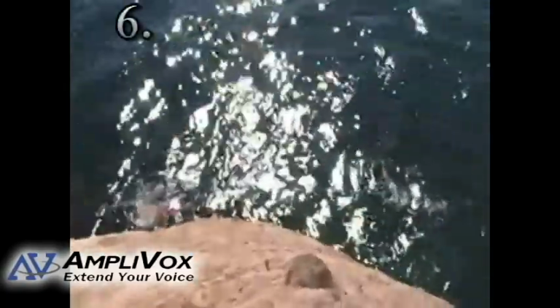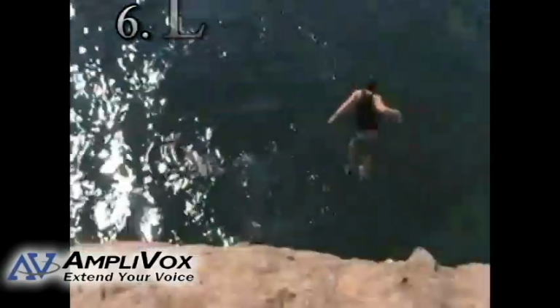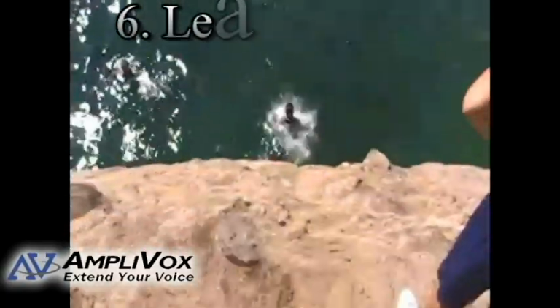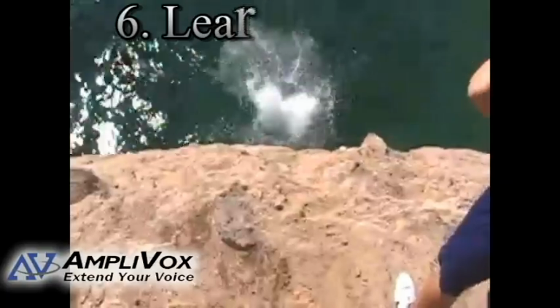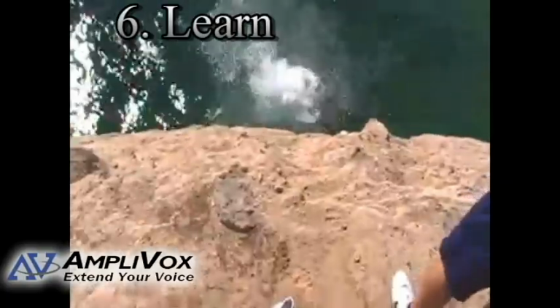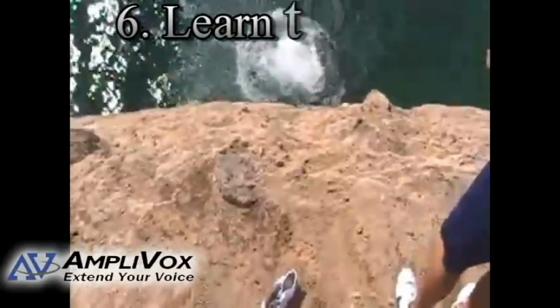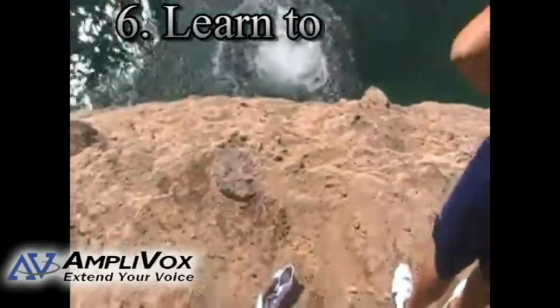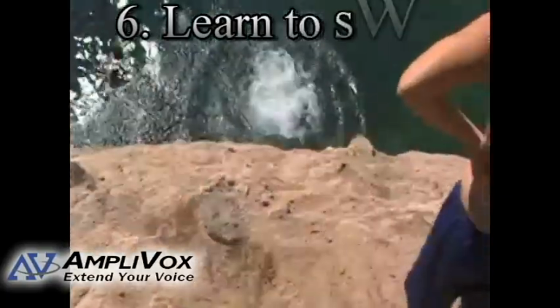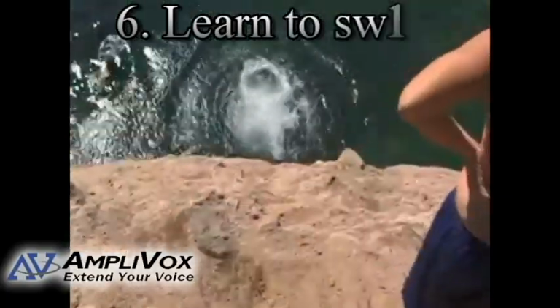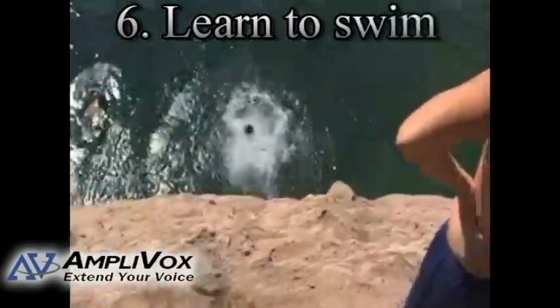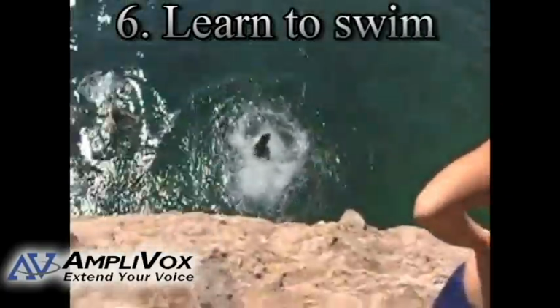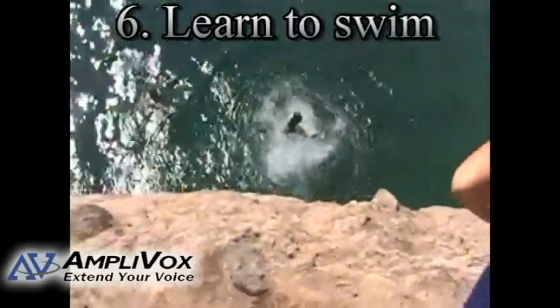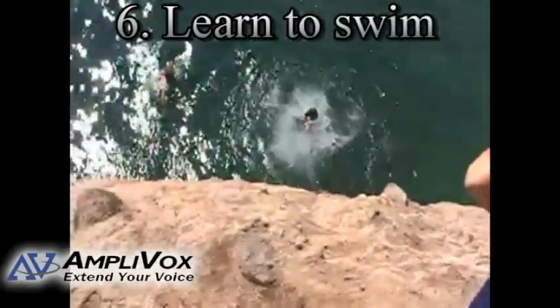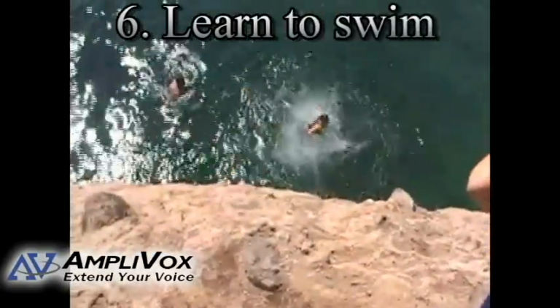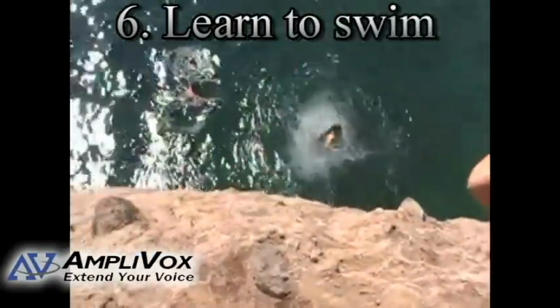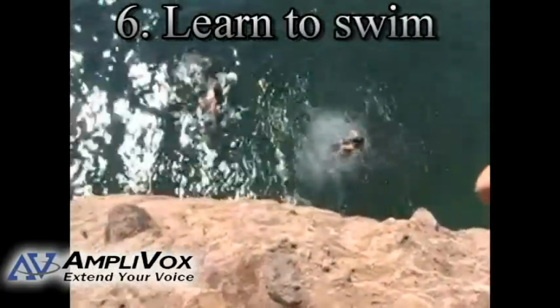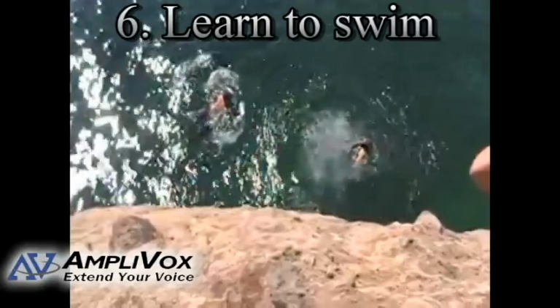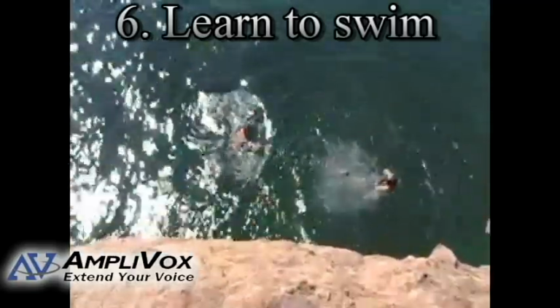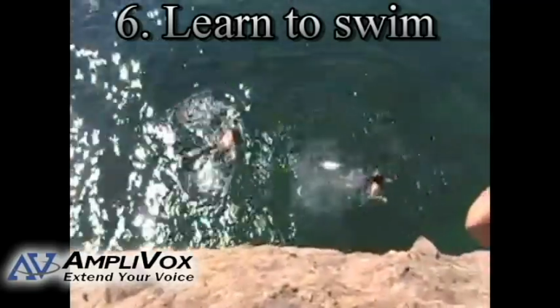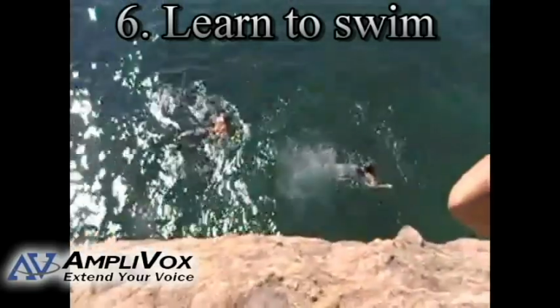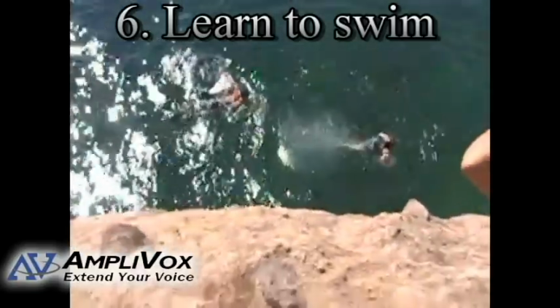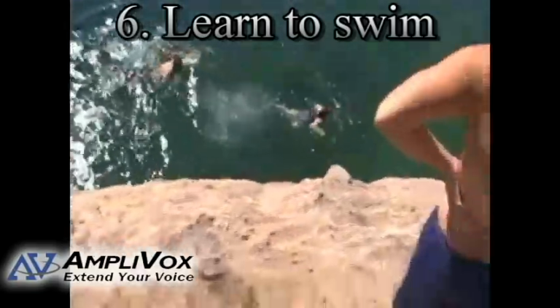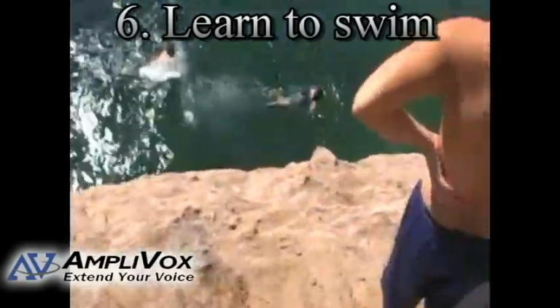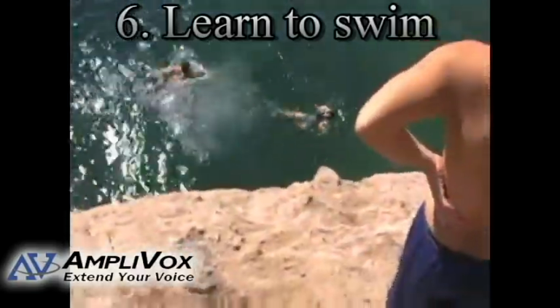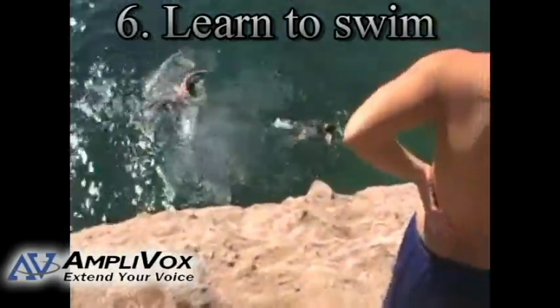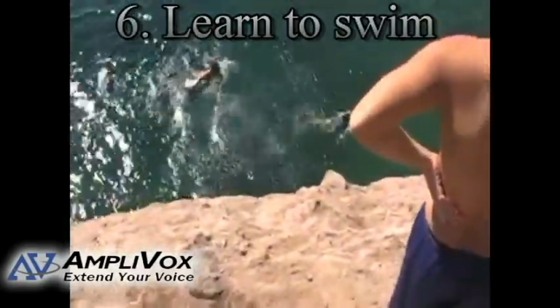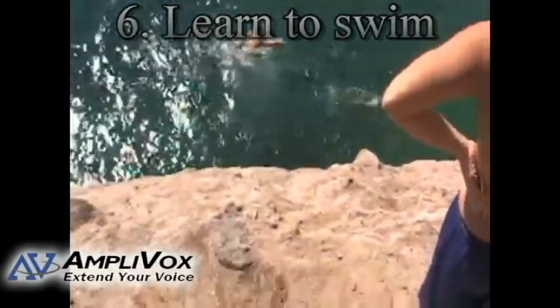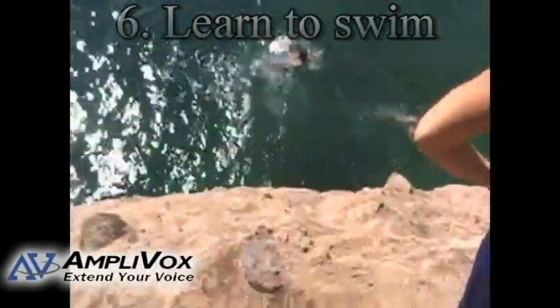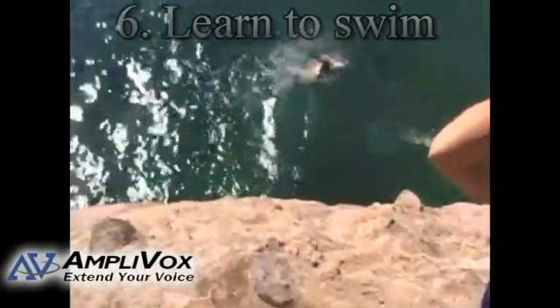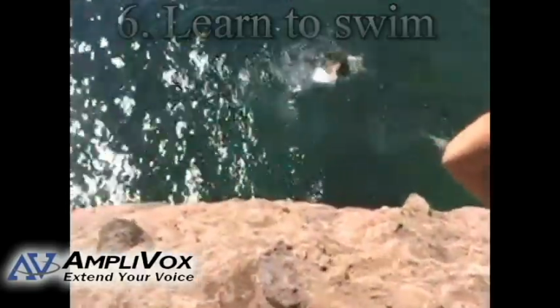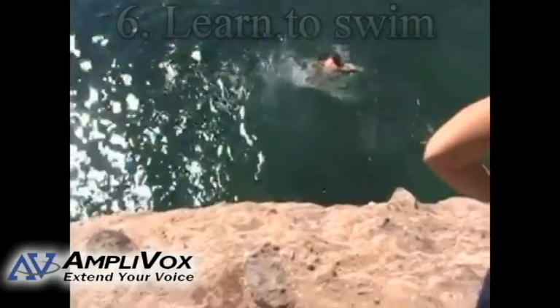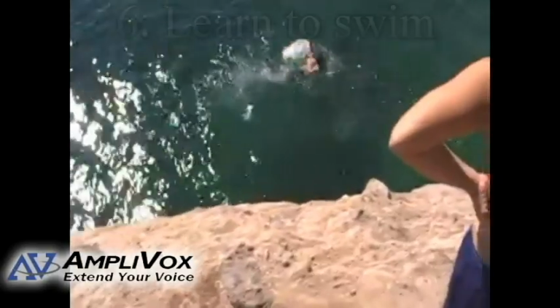Tip number six: know how to swim. As crazy as it sounds, there have been incidences of people falling off their boat and not being able to swim. It would make sense to take a swimming class if you're going to be around the water all day.